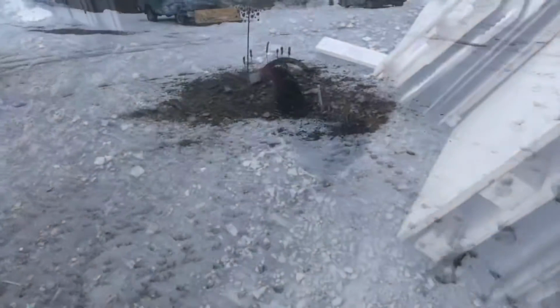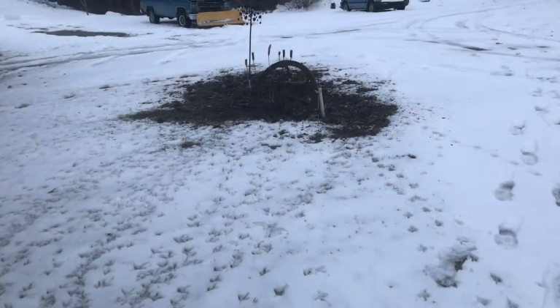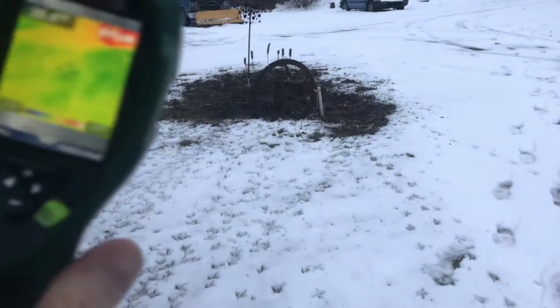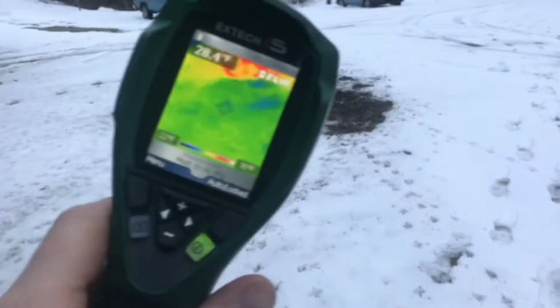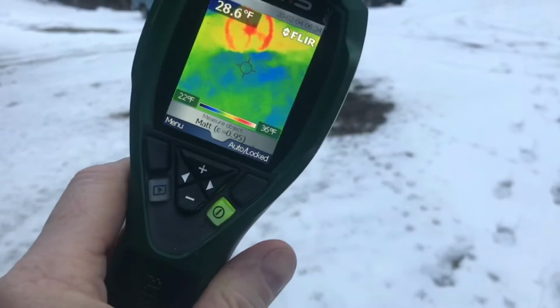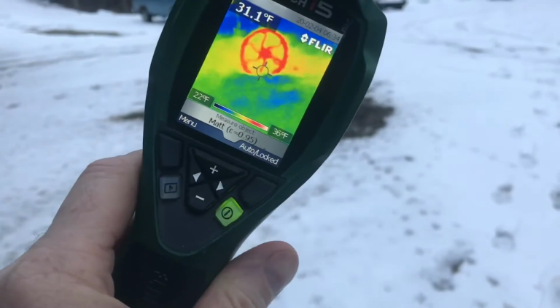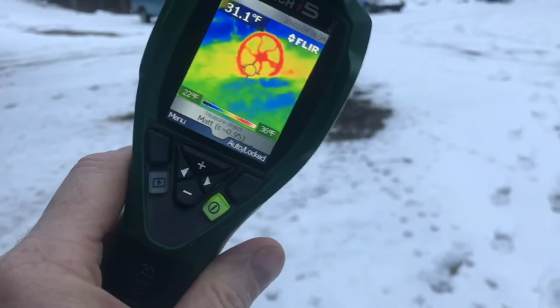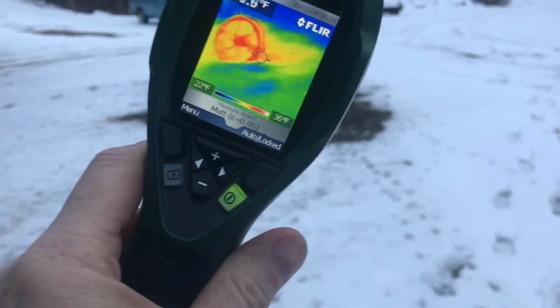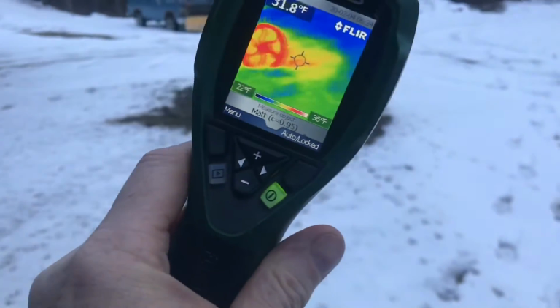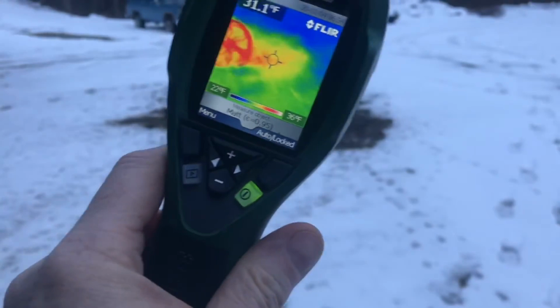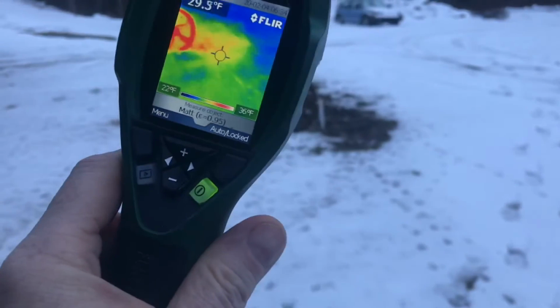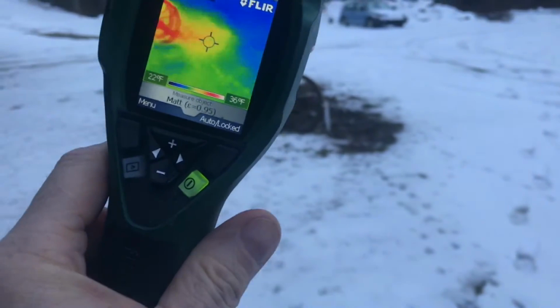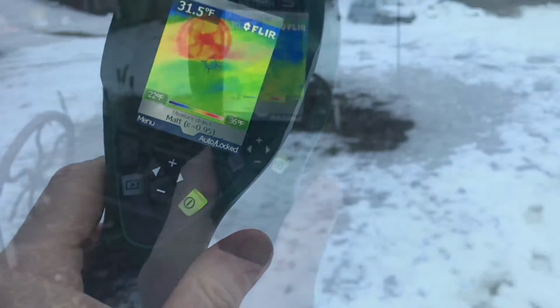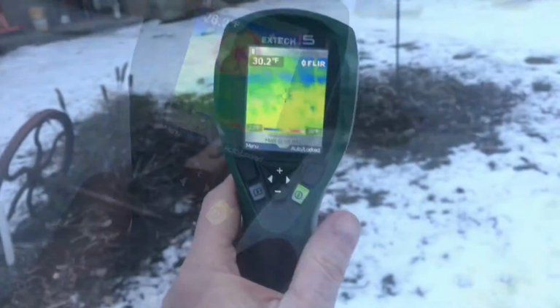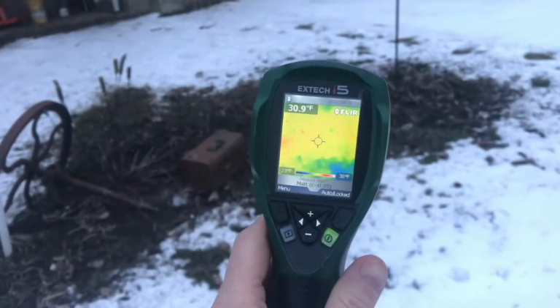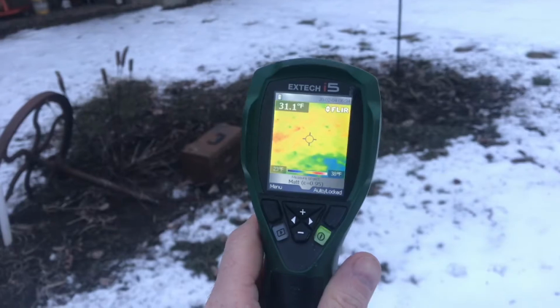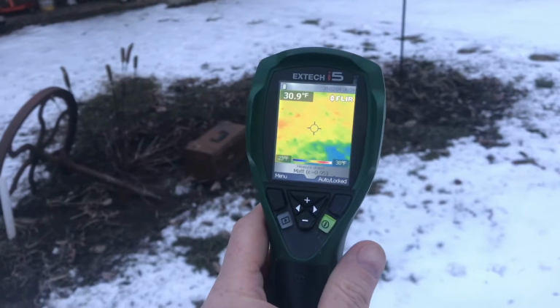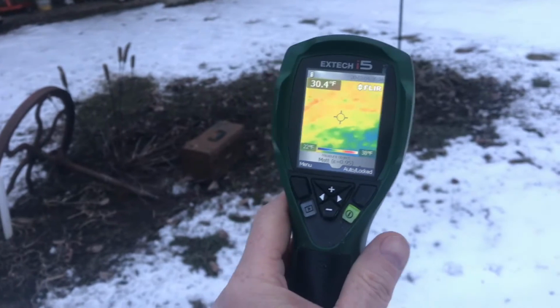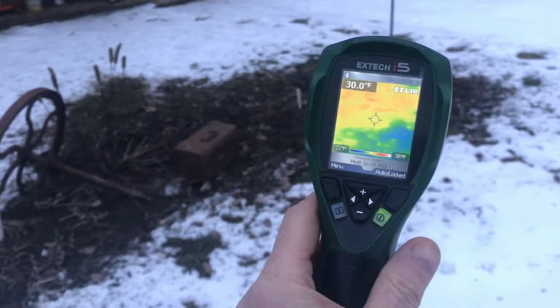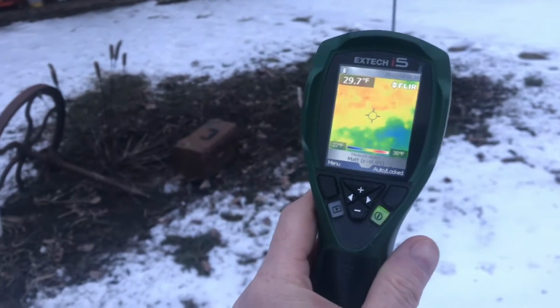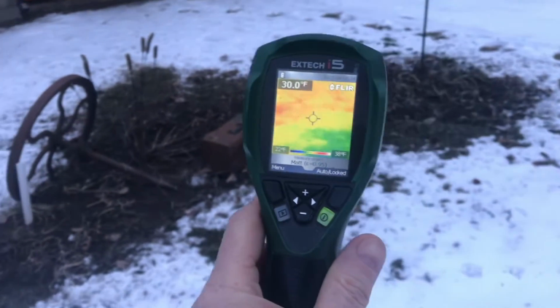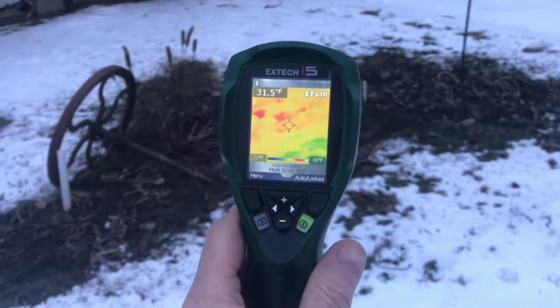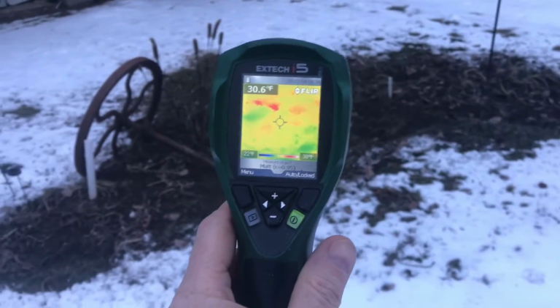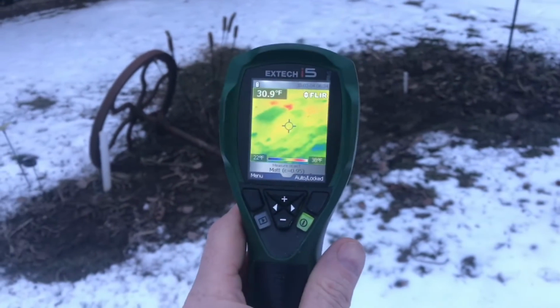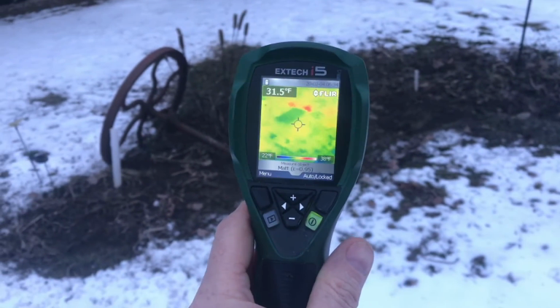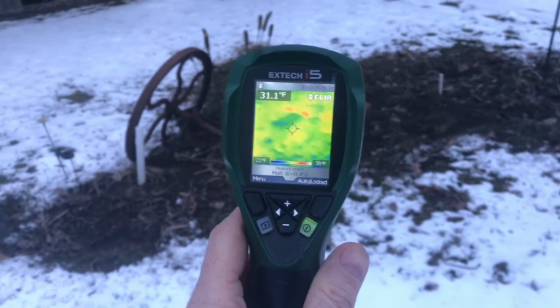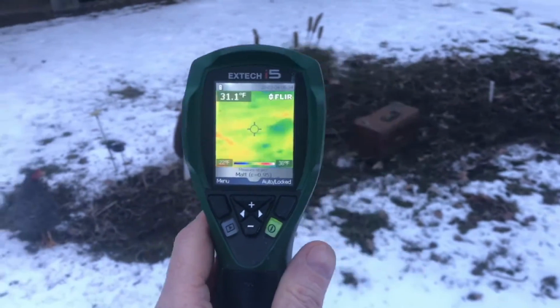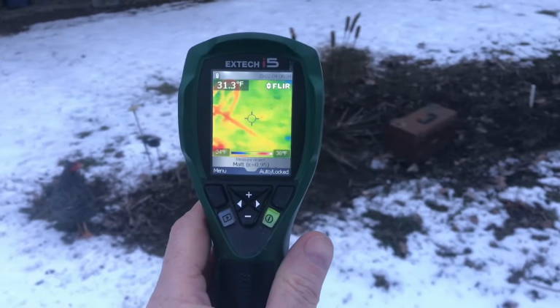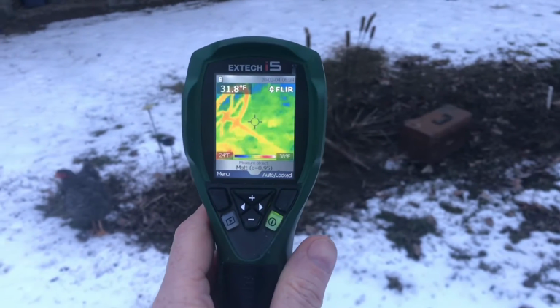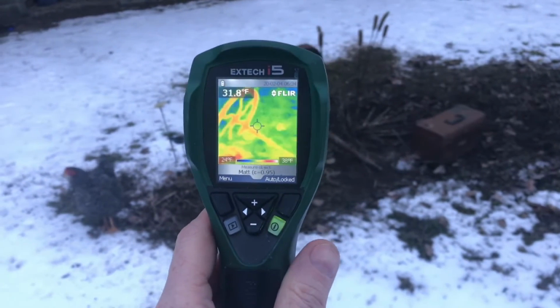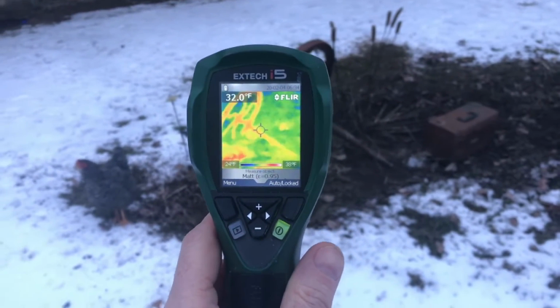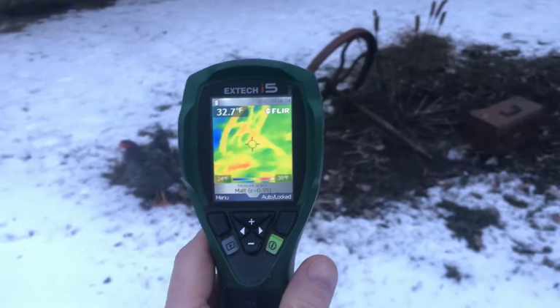You can see this cast iron wheel is absorbing a lot of the heat from the septic system, and you can see in perspective there's a lot more heat coming where the septic system is. The good bacteria in the septic system causes this heat, and this is a good sign that your septic system is working.